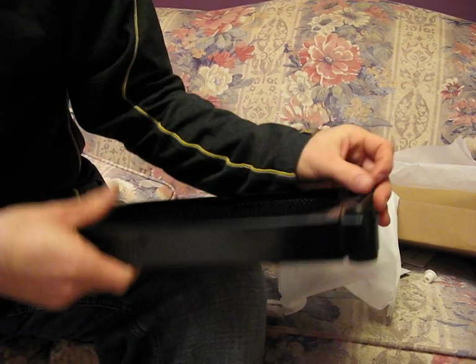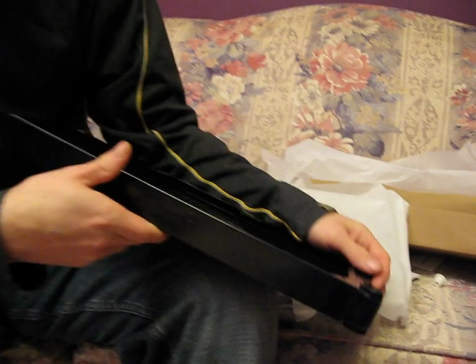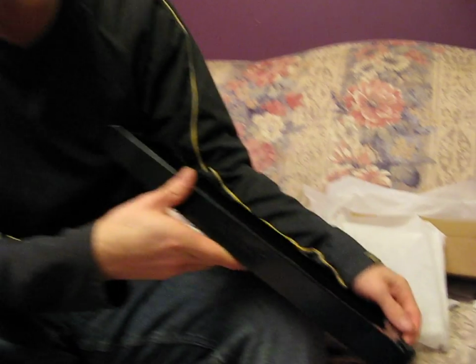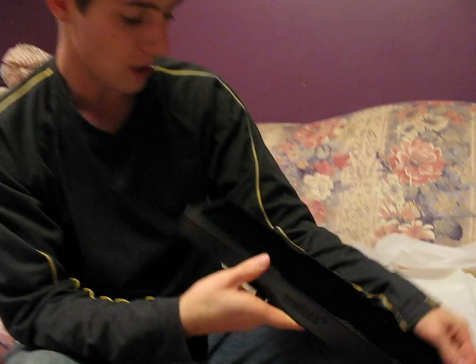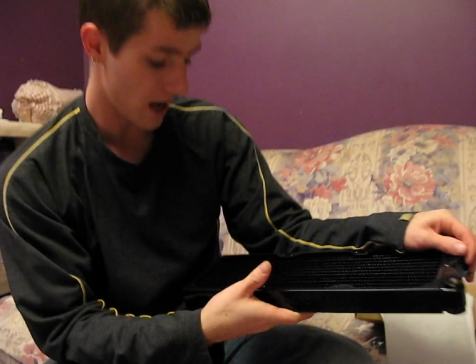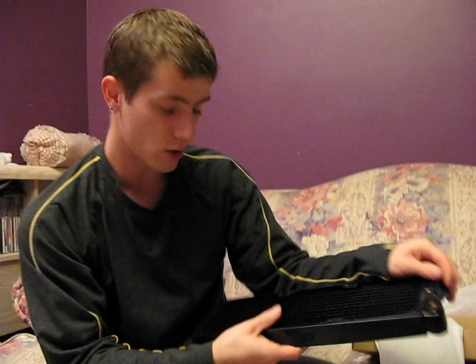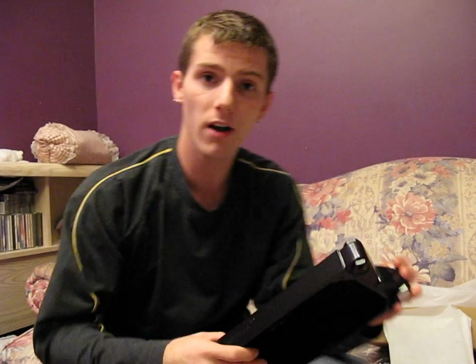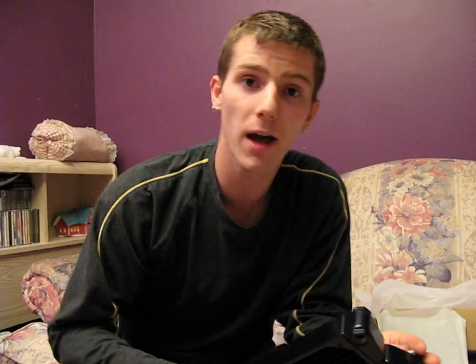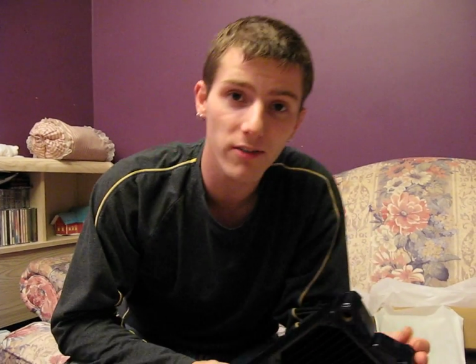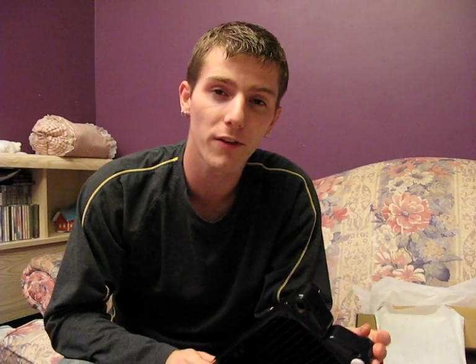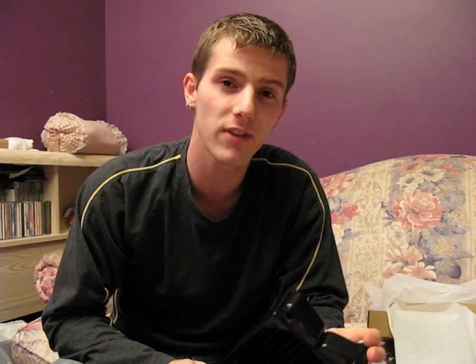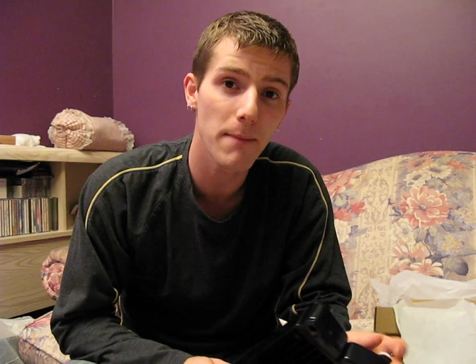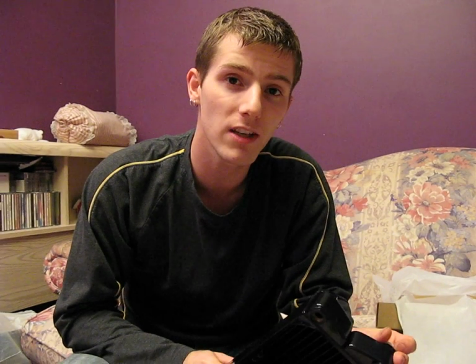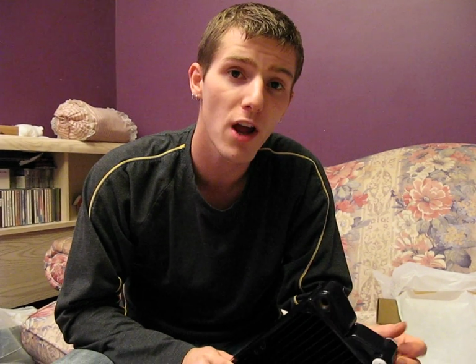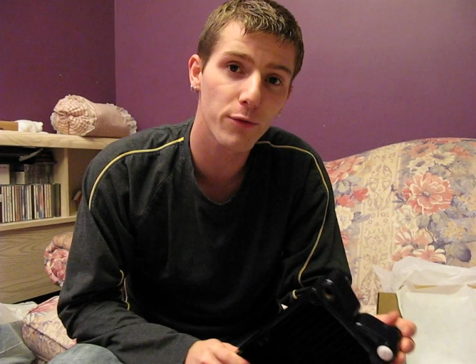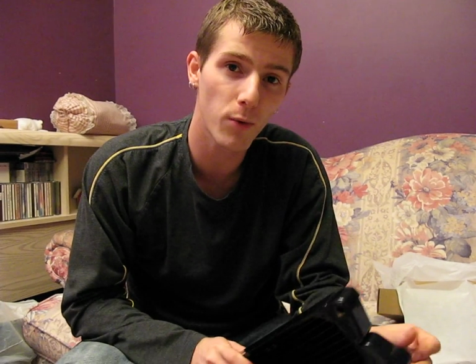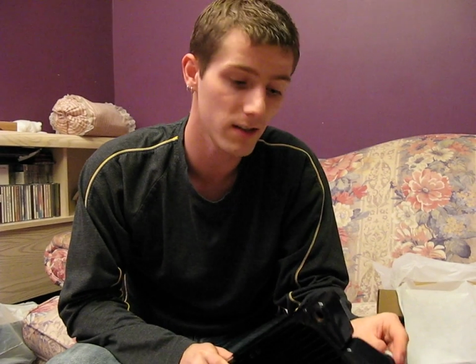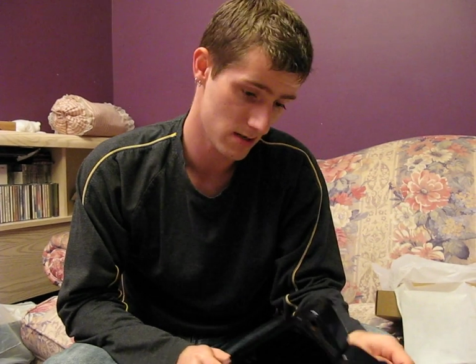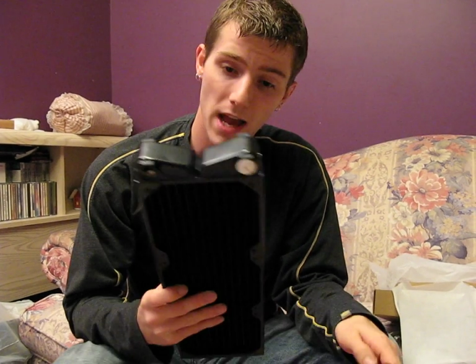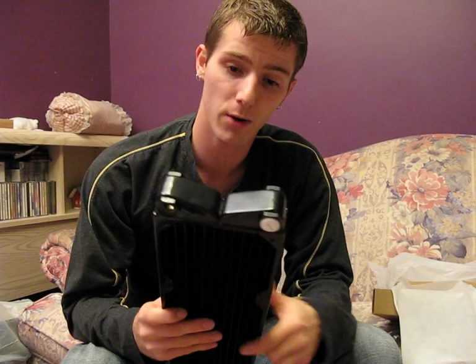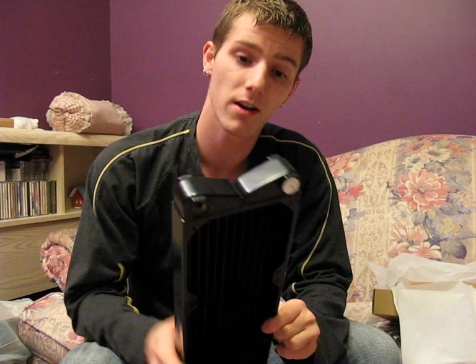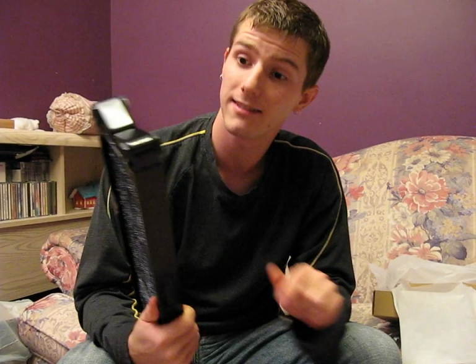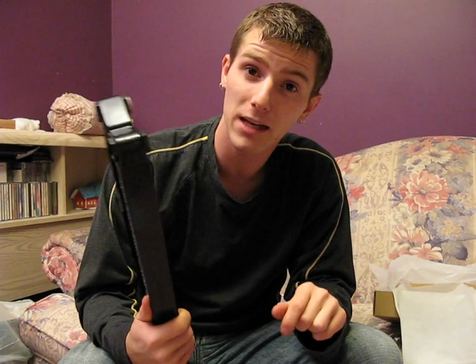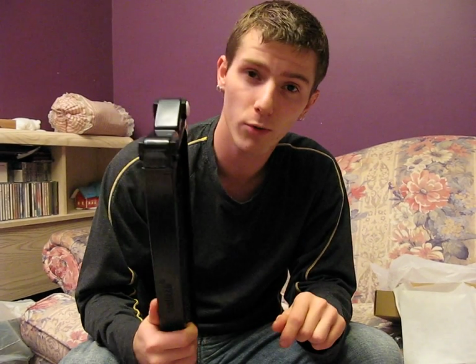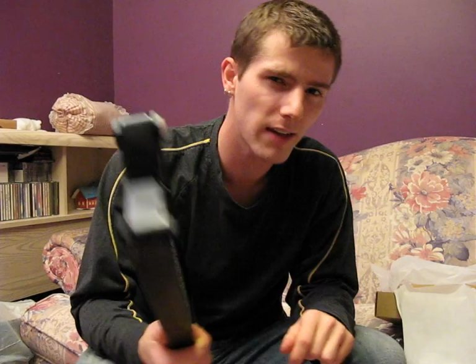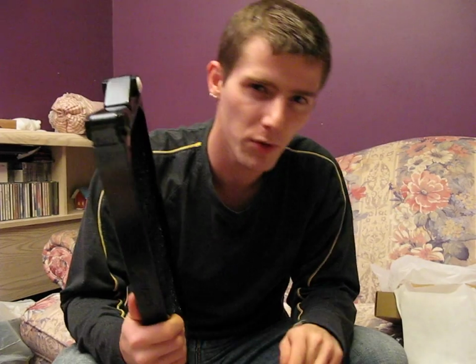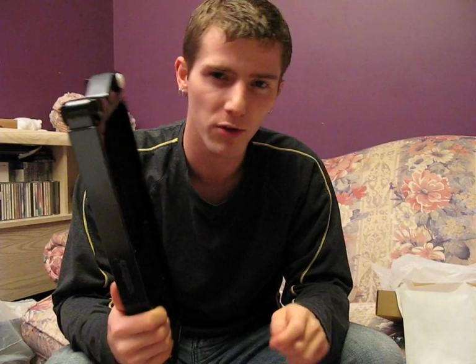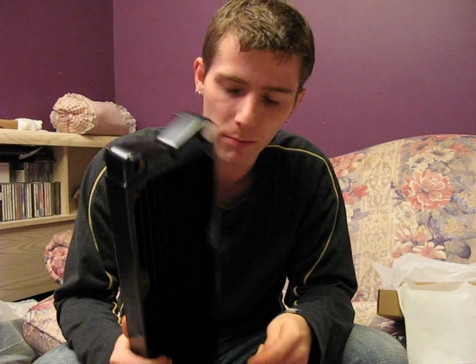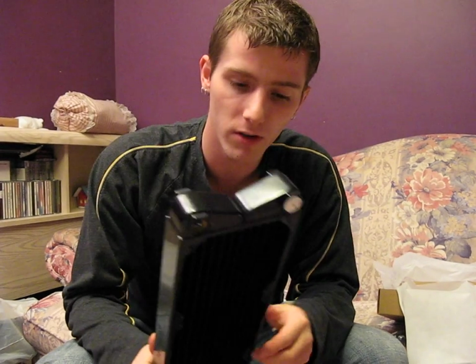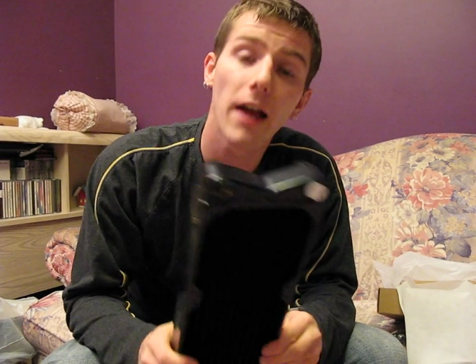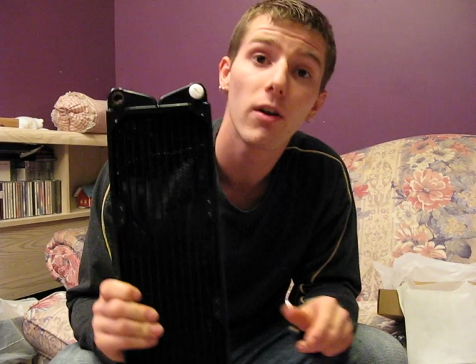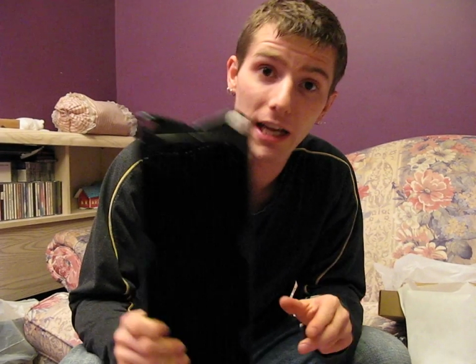Thank you for checking out my video blog and unboxing on the SwifTech MCR 320 quiet power stackable — or non-stackable depending which product page you're looking at — radiator.